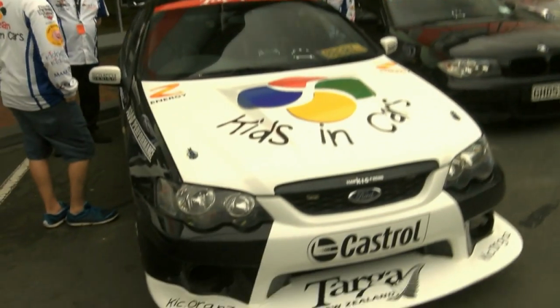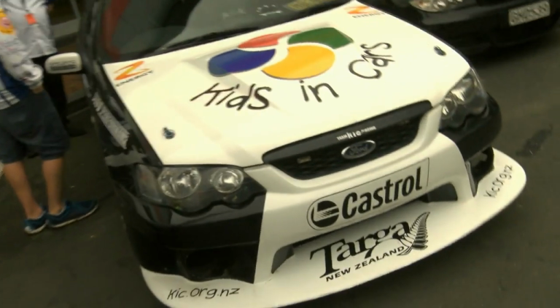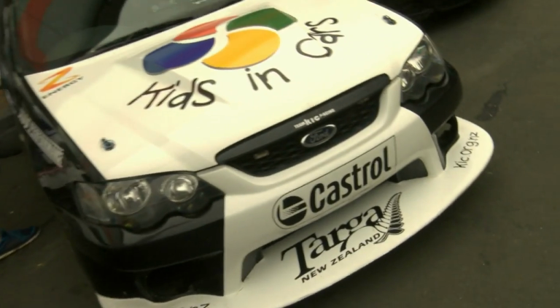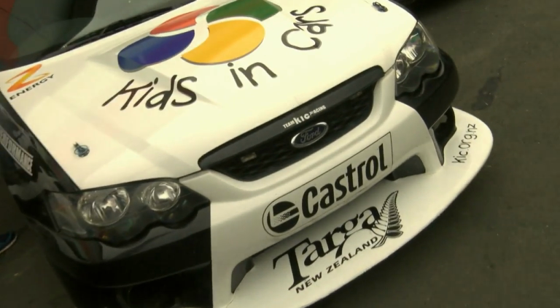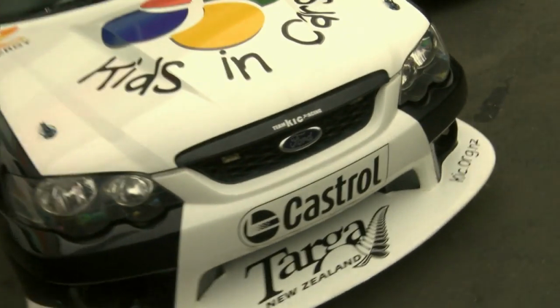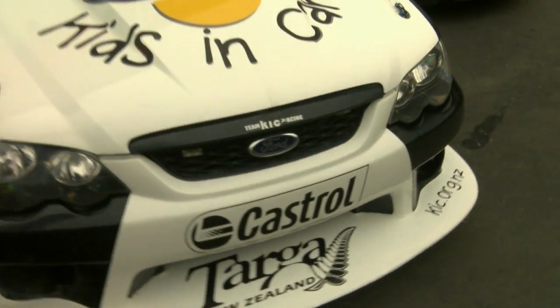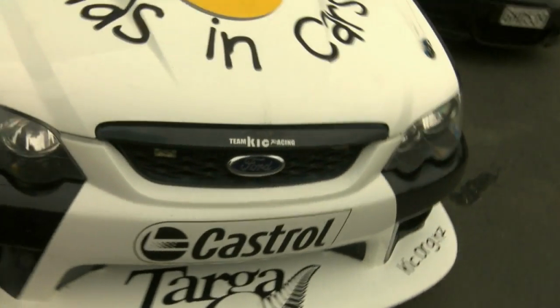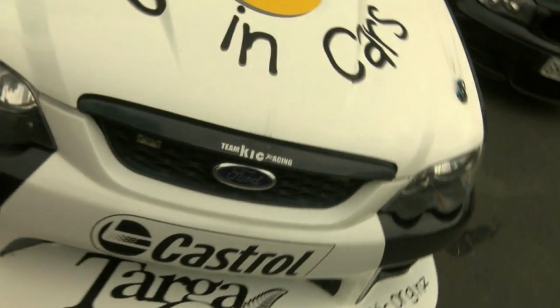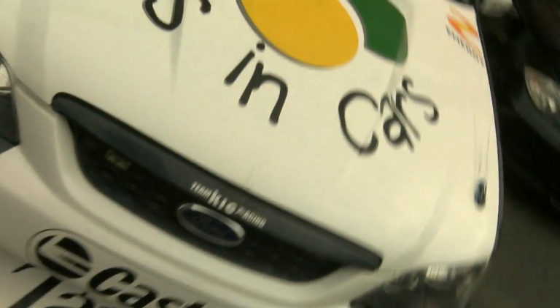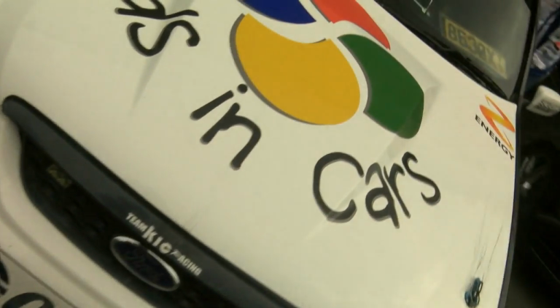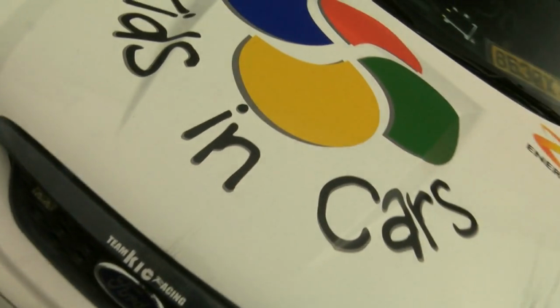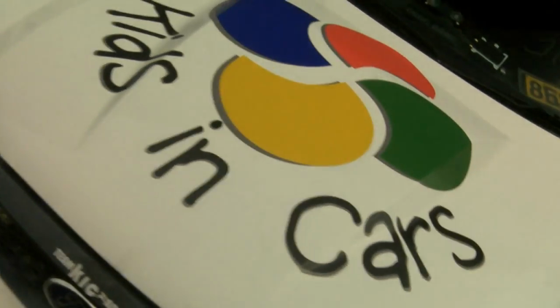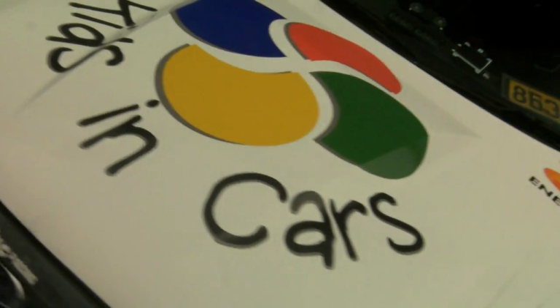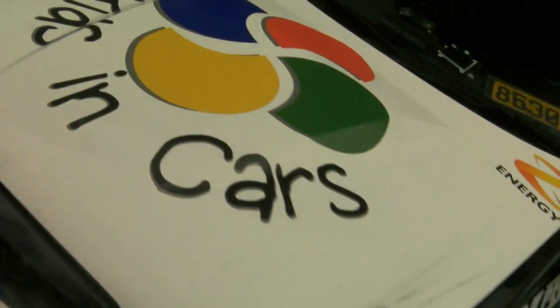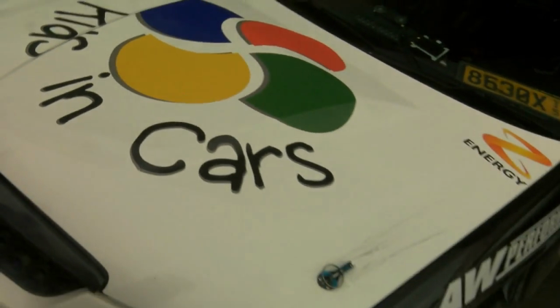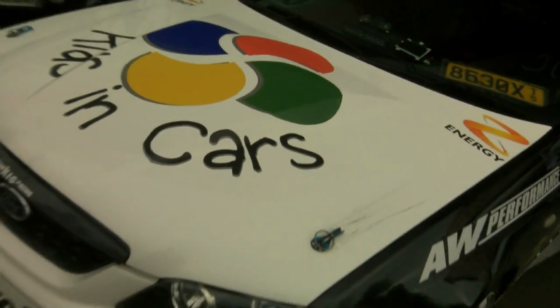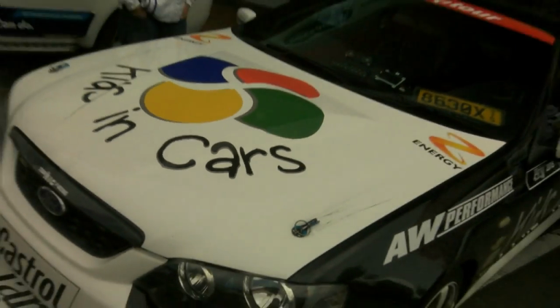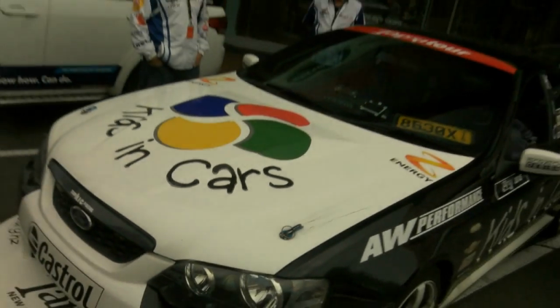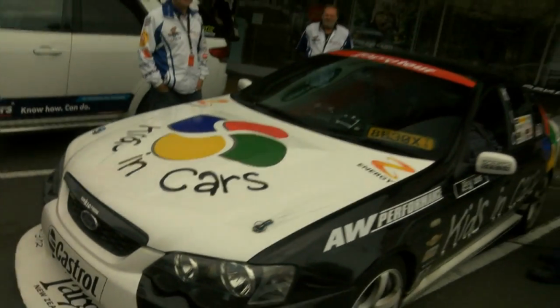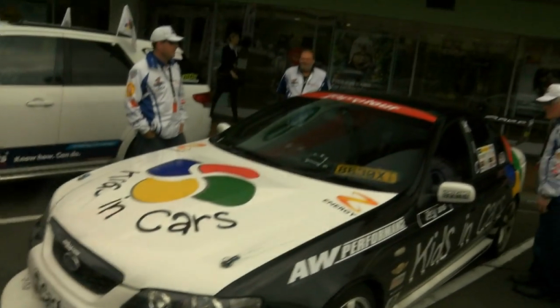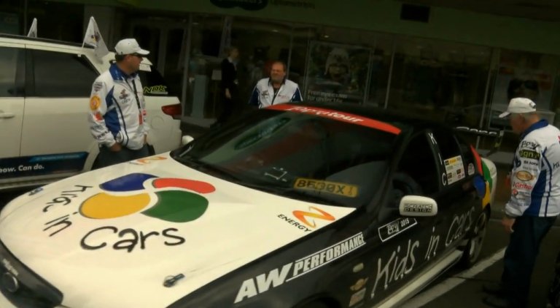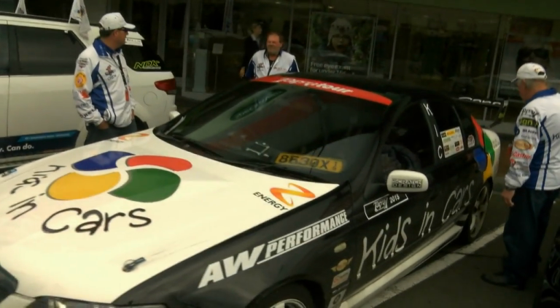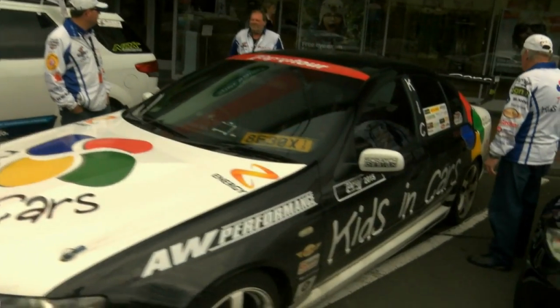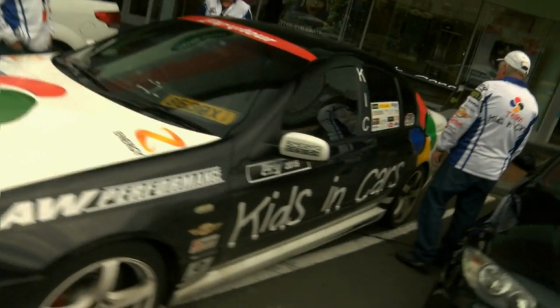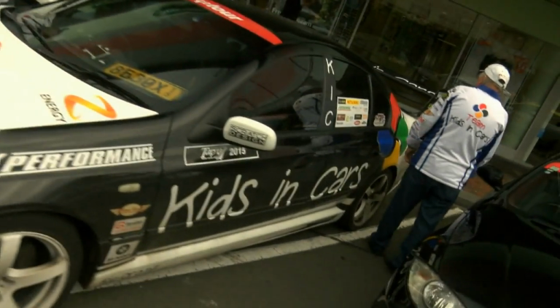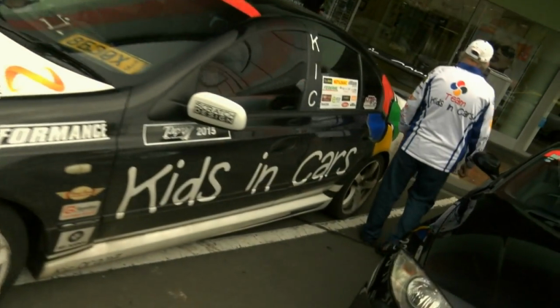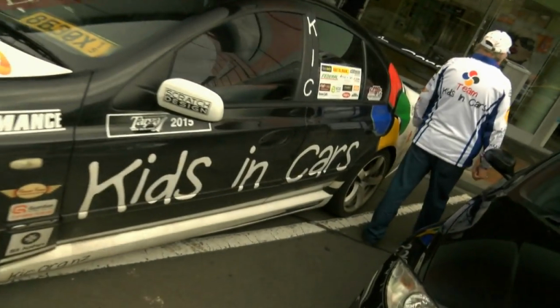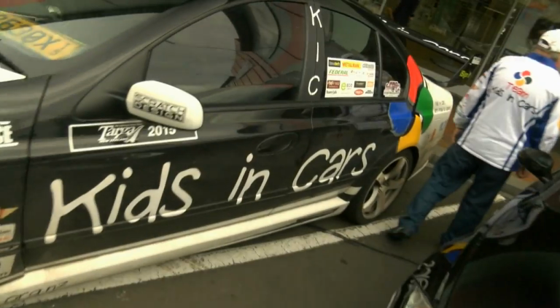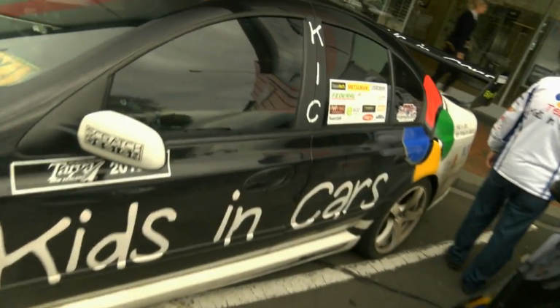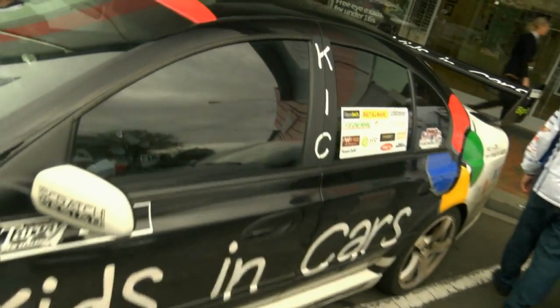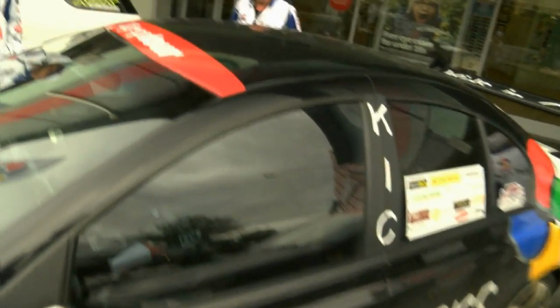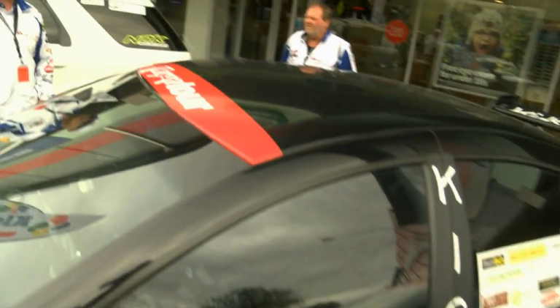What you're looking at now is a one-of-a-kind GTP Ford Falcon. It's a four-seater. It's got four race seats in it, four seat belts — and when I say seat belts, it's got six-point racing harnesses in it.